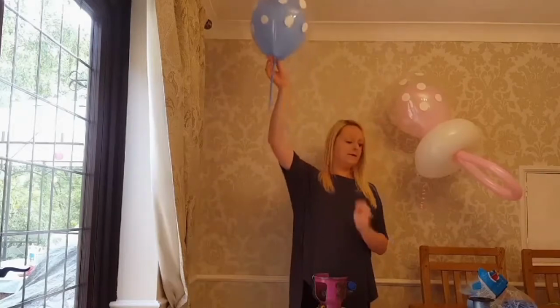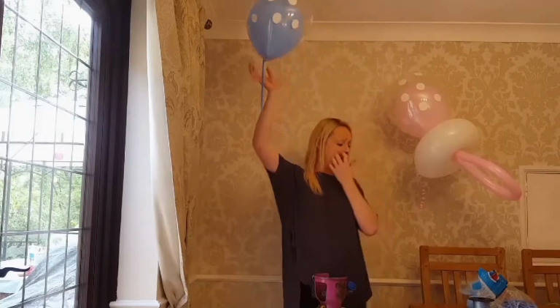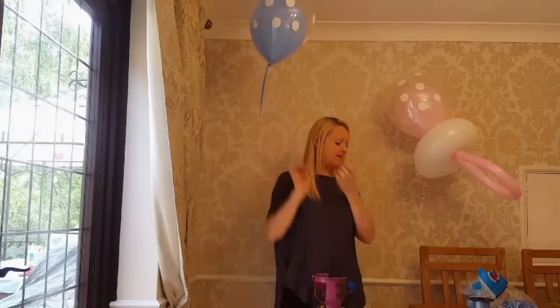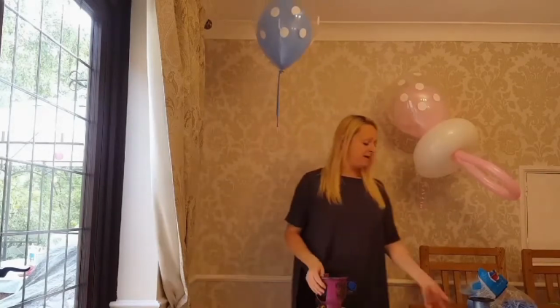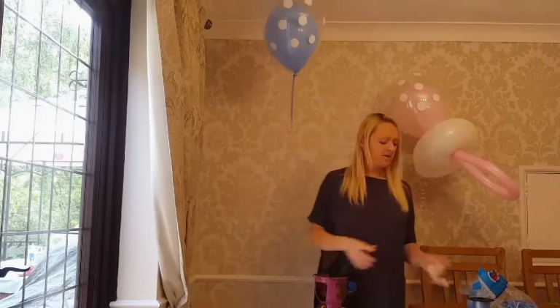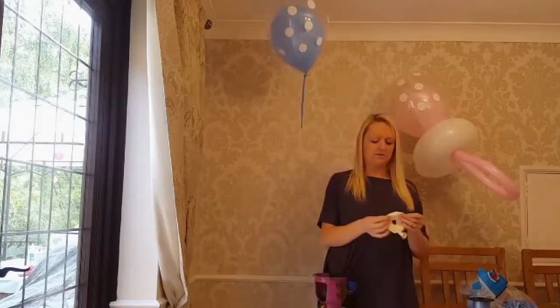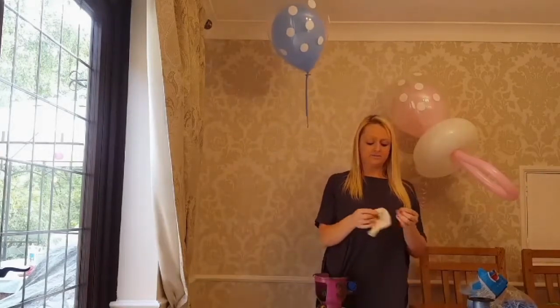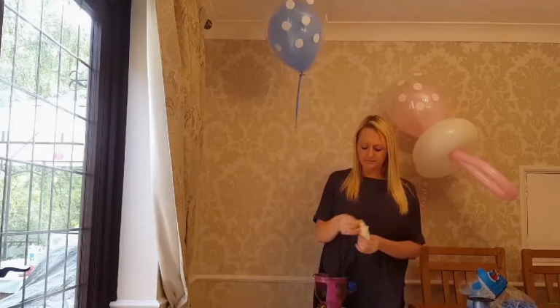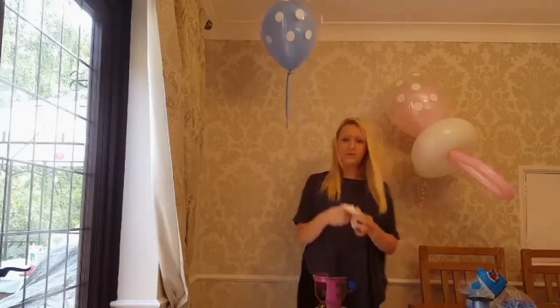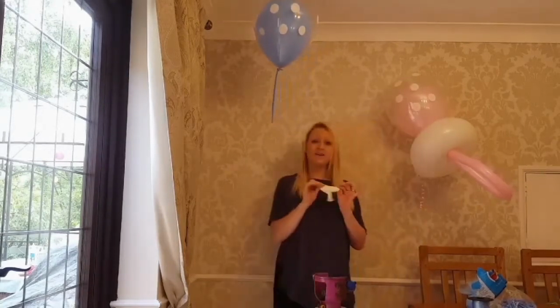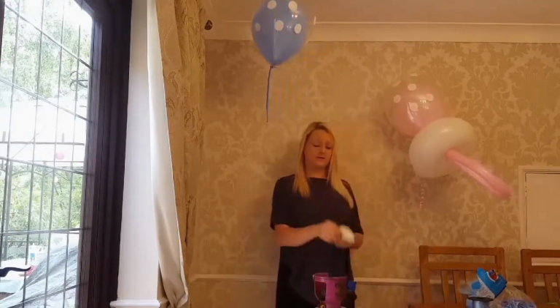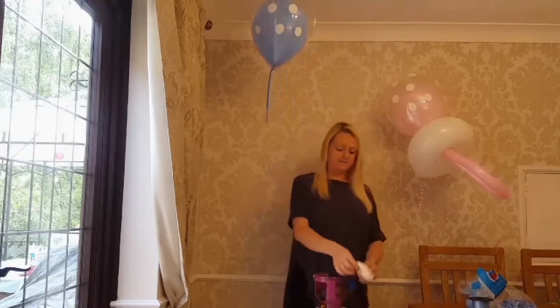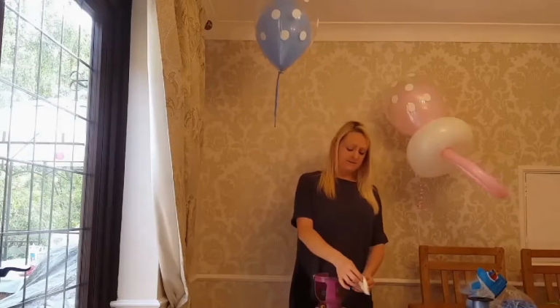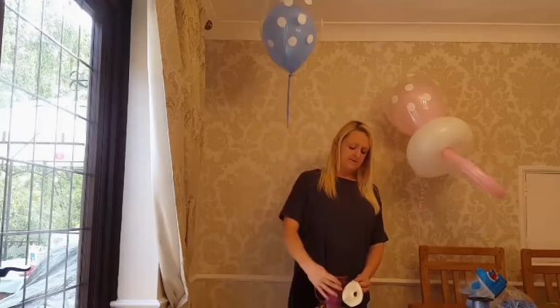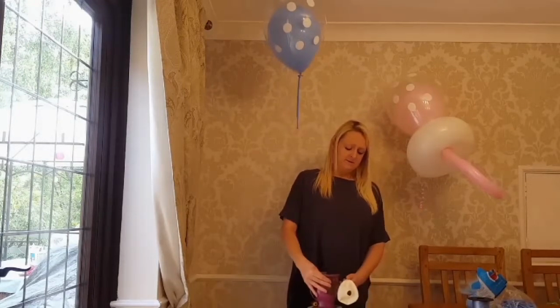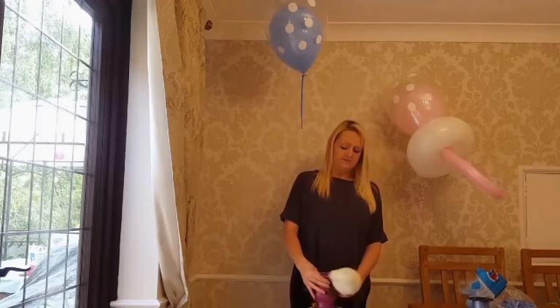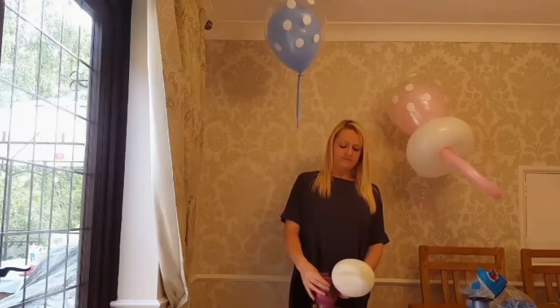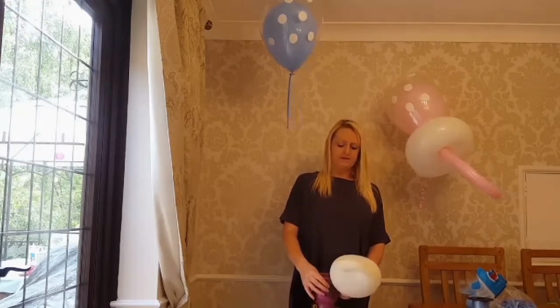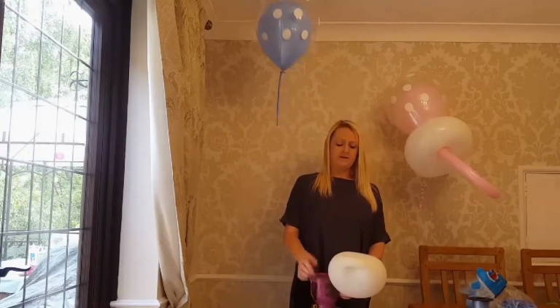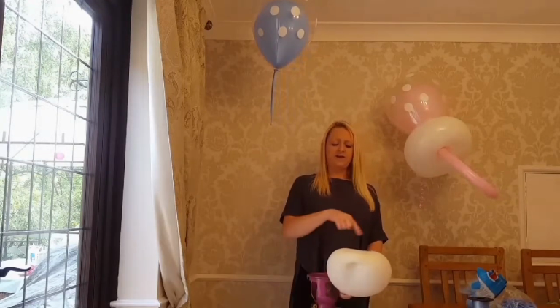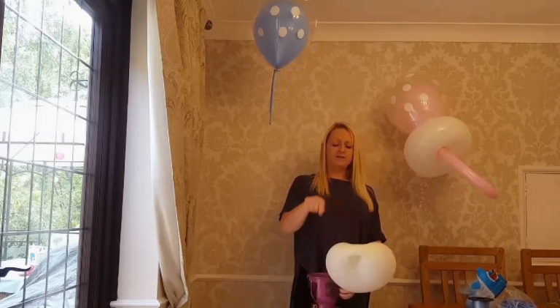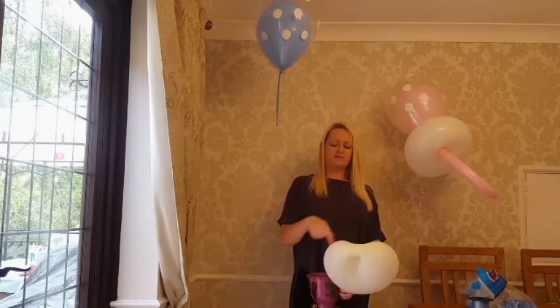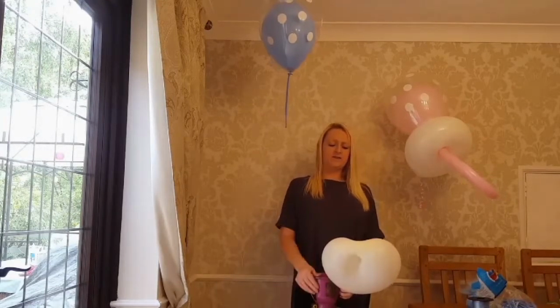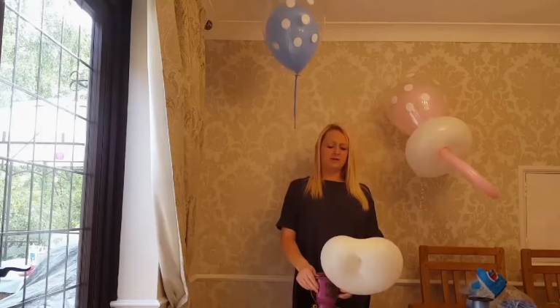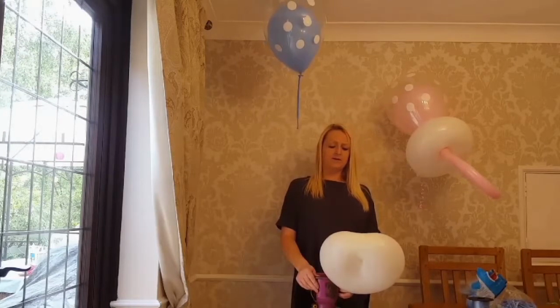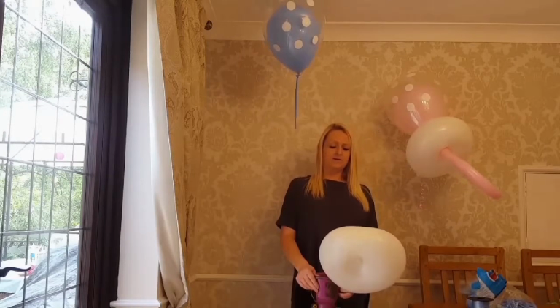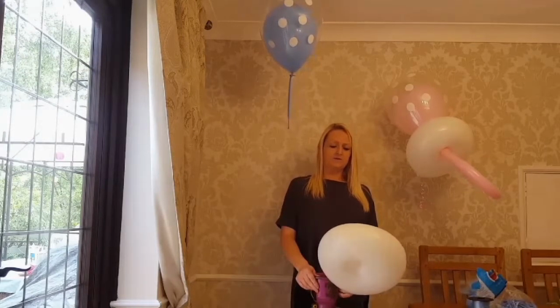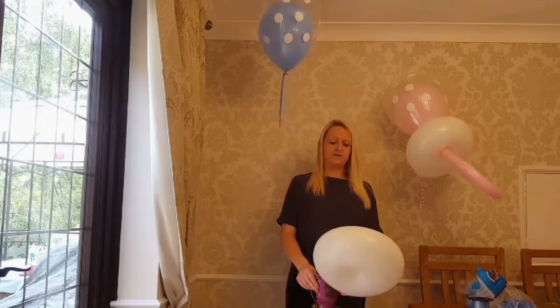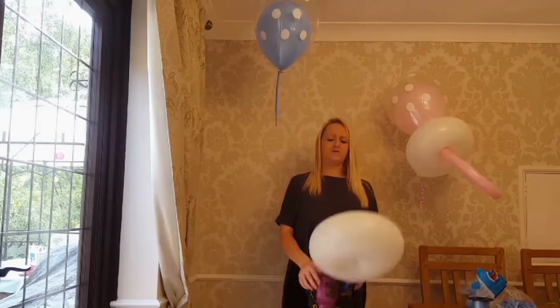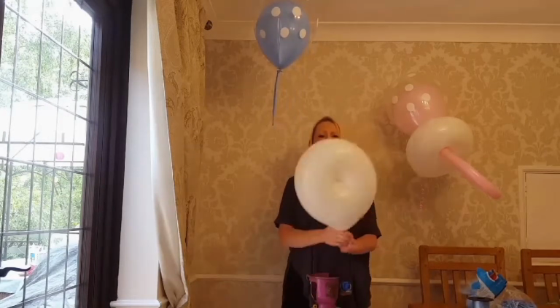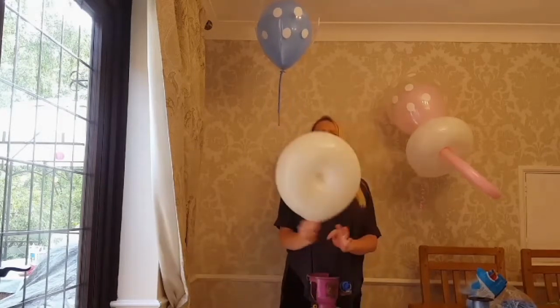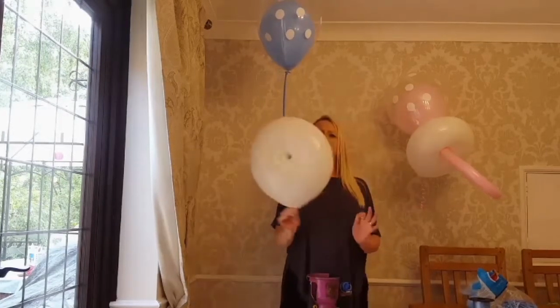Now I'm going to inflate my doughnut — I want to inflate this all the way. As you can see, it starts to take shape once you've got a nice circle — a nice doughnut shape.